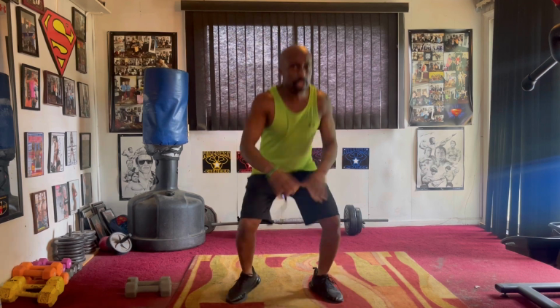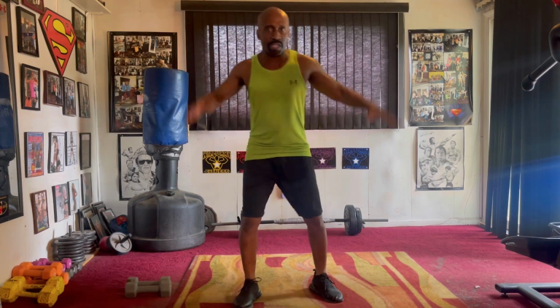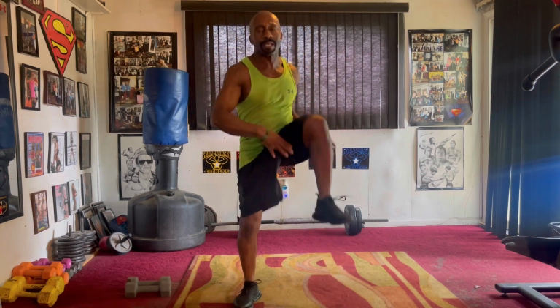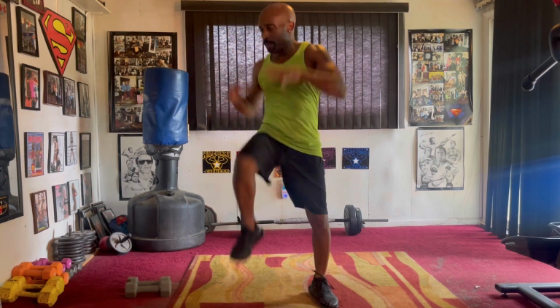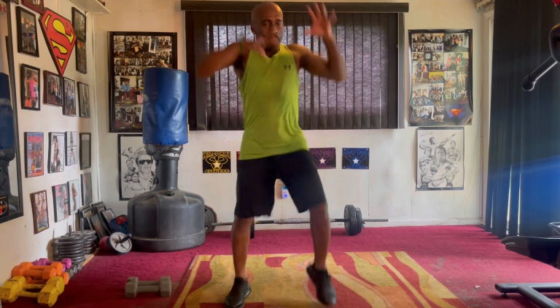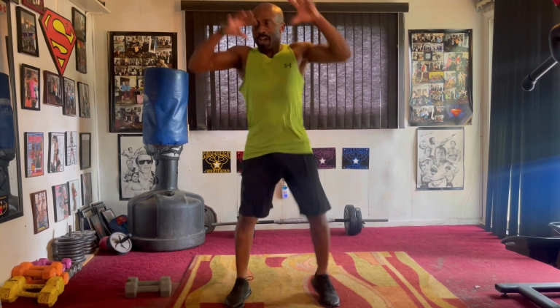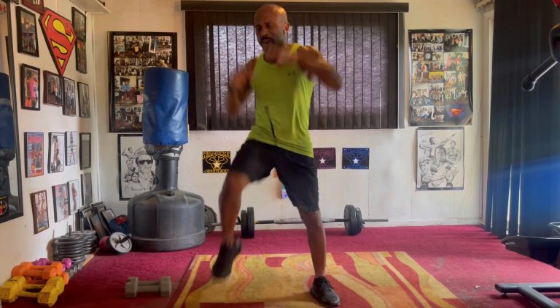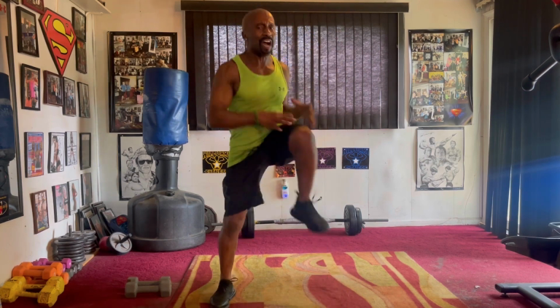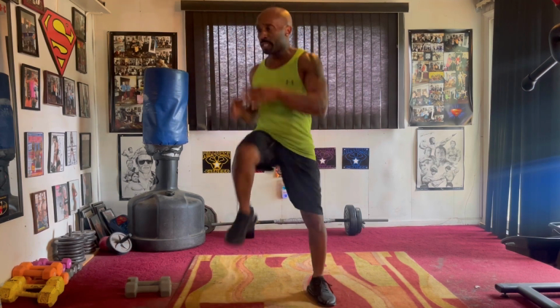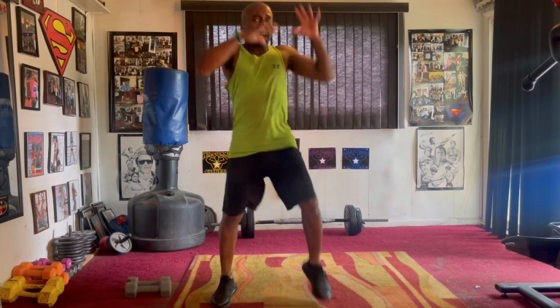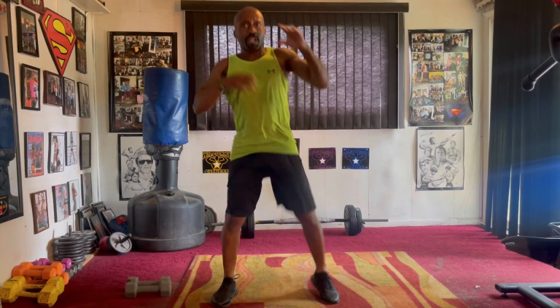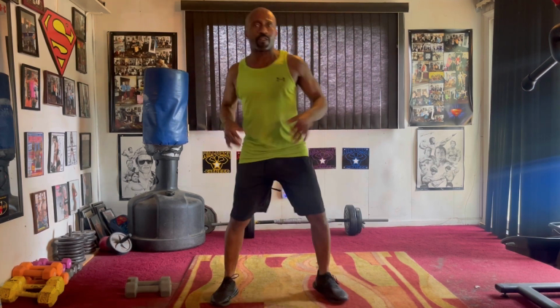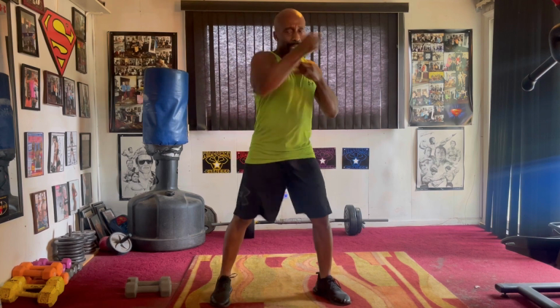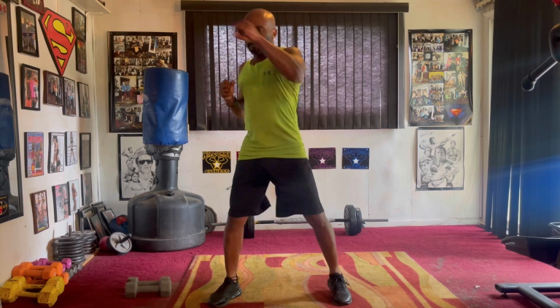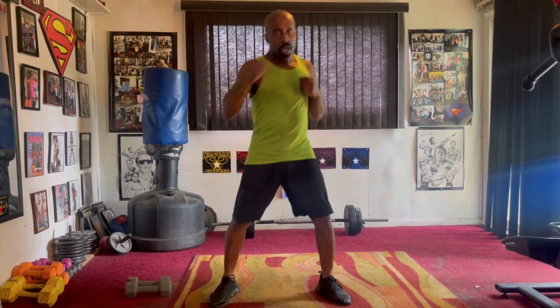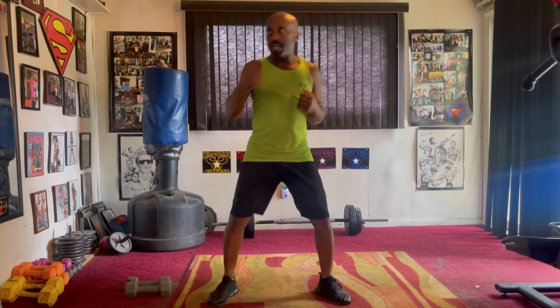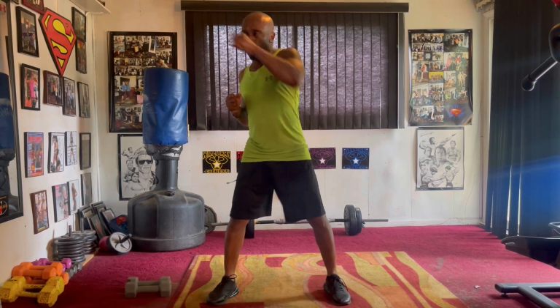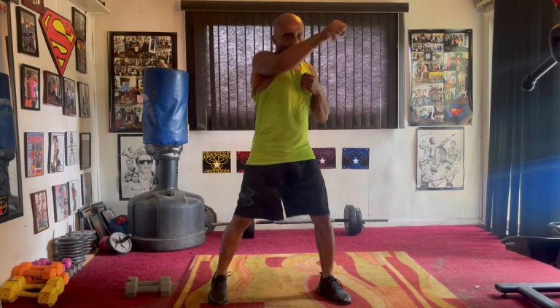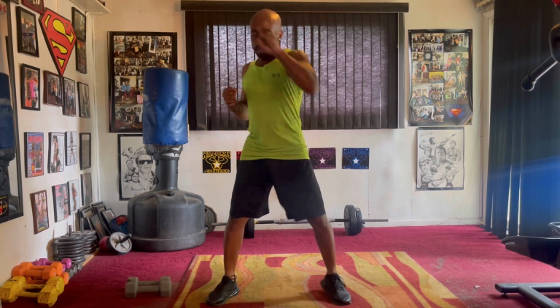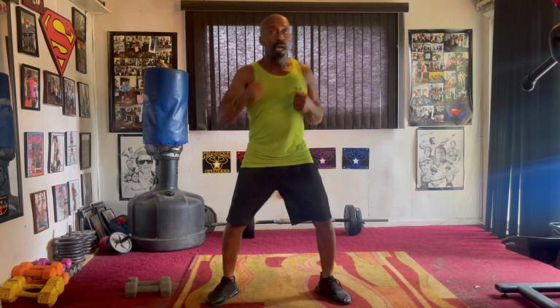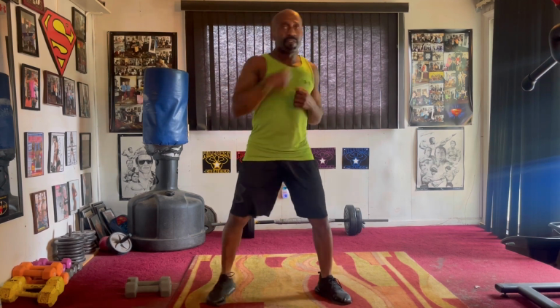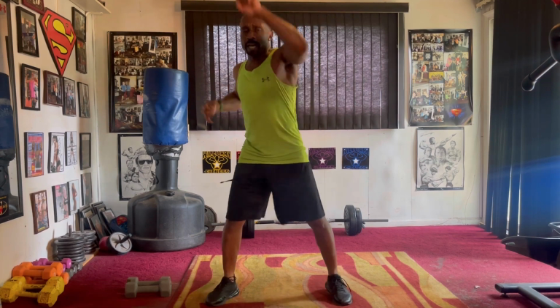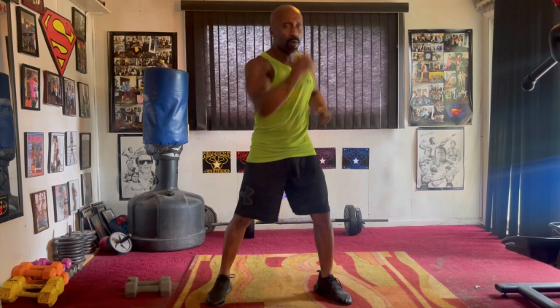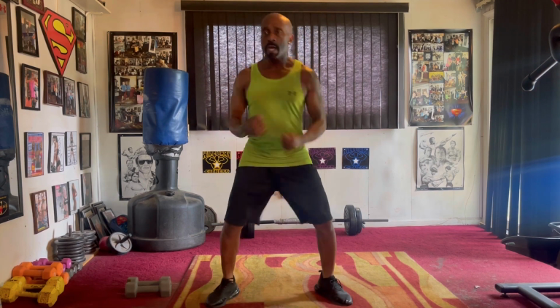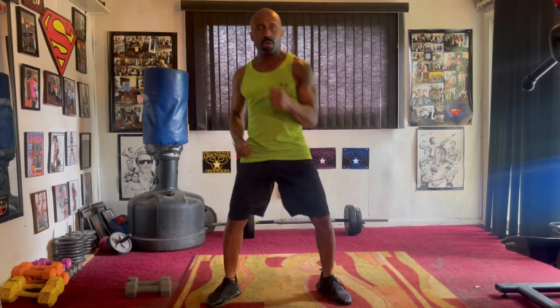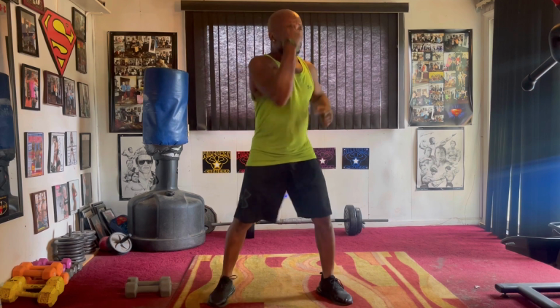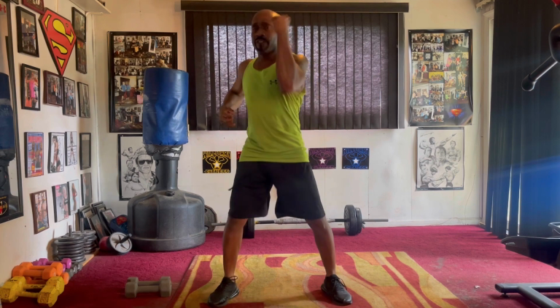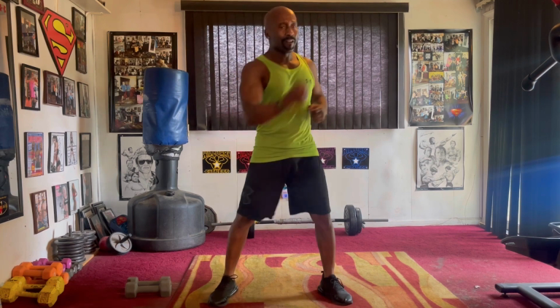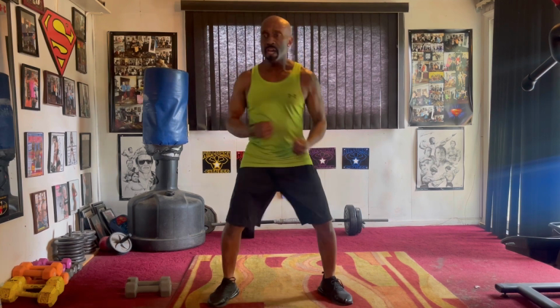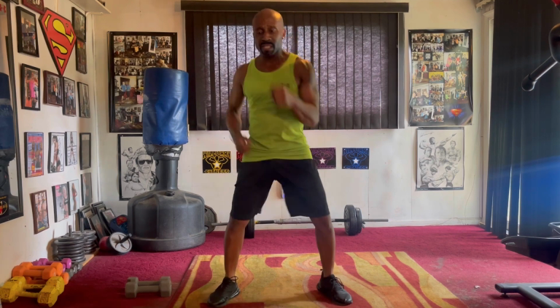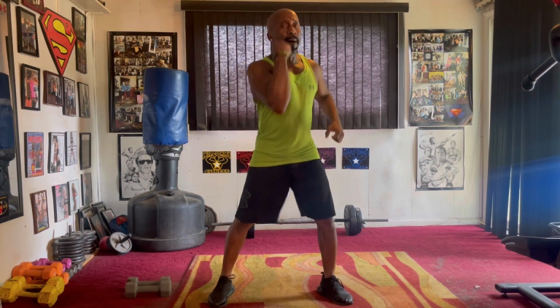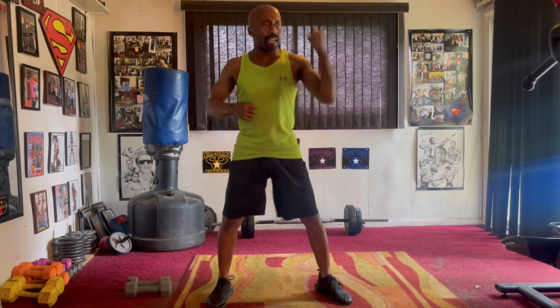Turn it to the march. Check it one, two, three, four, five, six. Cross it in the front. Cross it eight, two, three, four, five, six, seven. Uppercut. Pump it one, two, three, four, five, six. Pump it to the left.